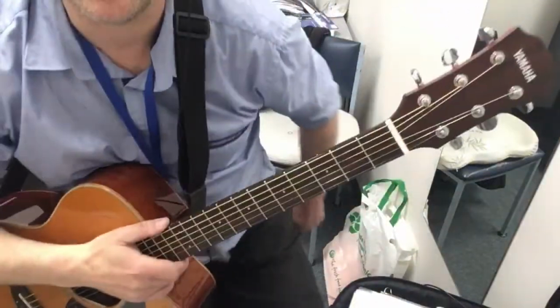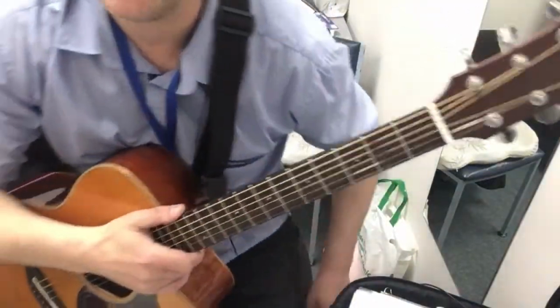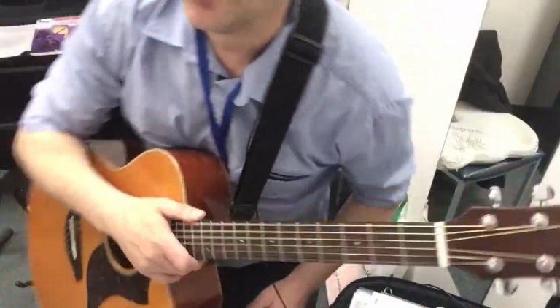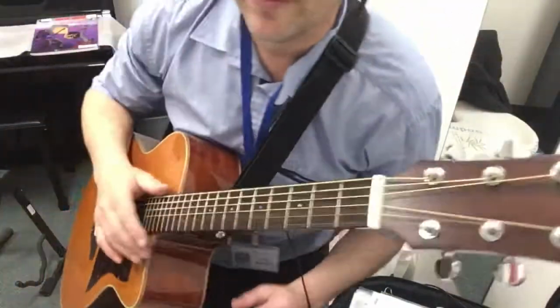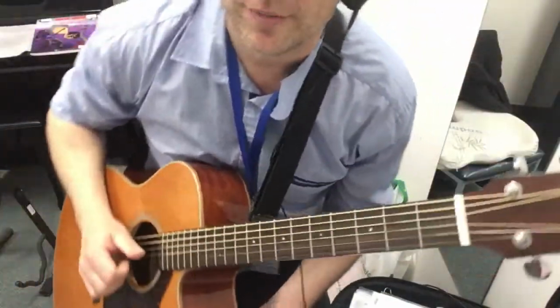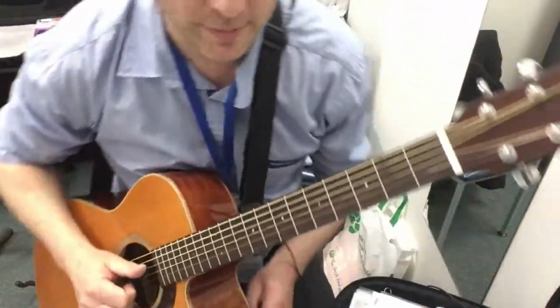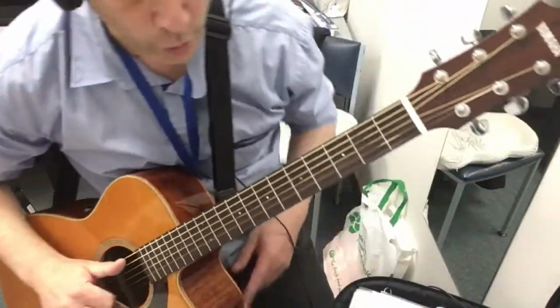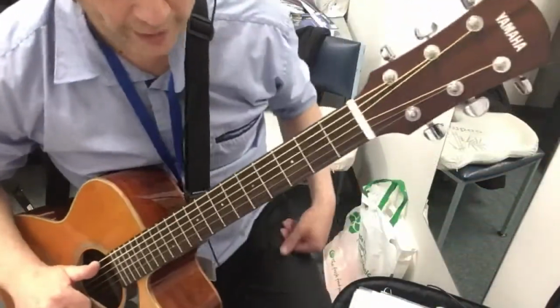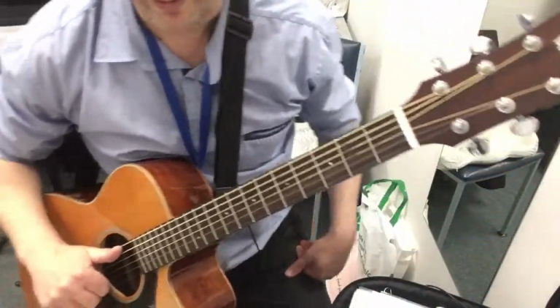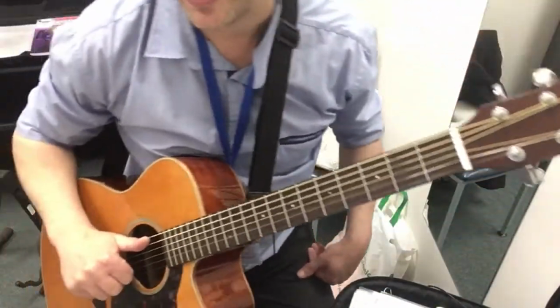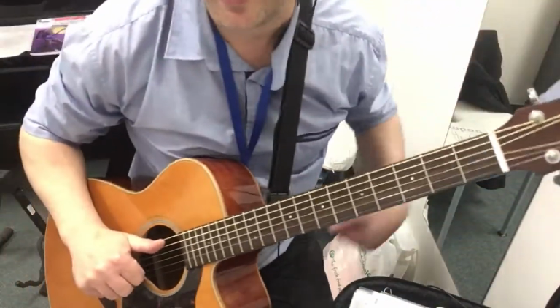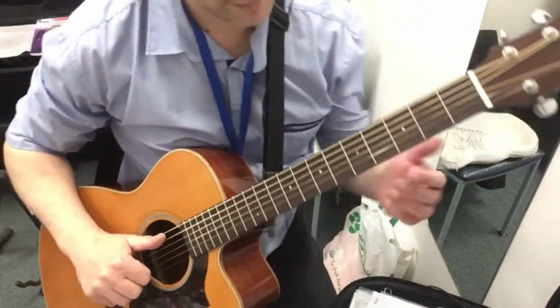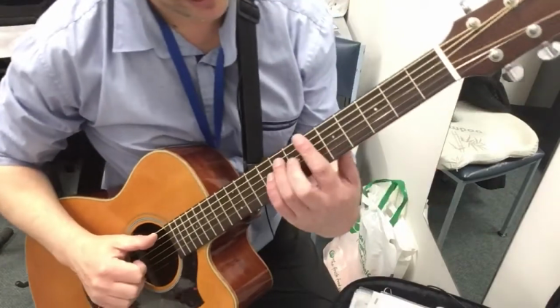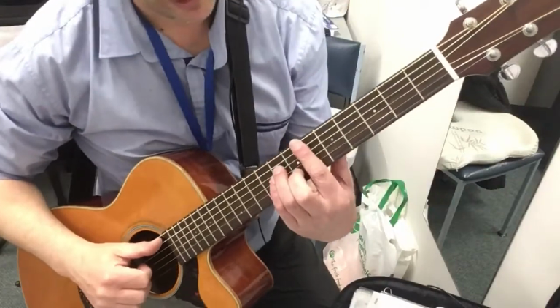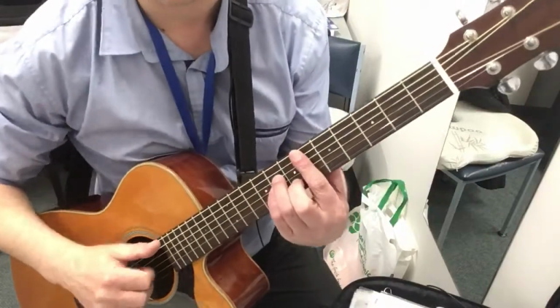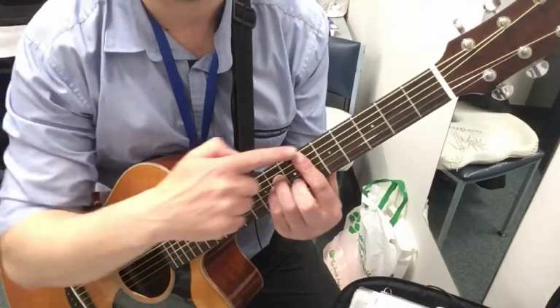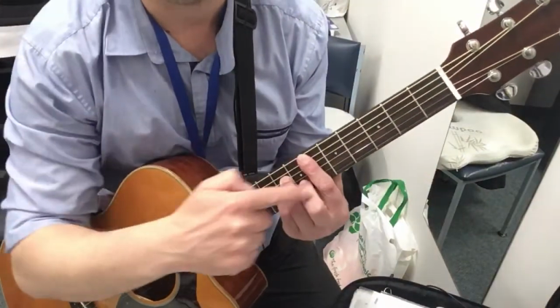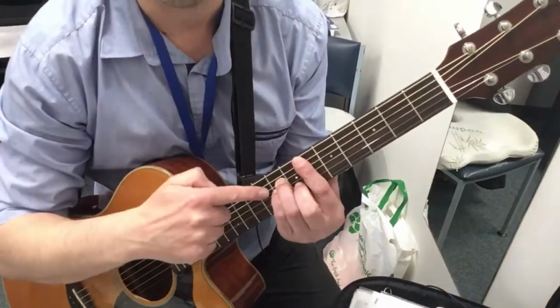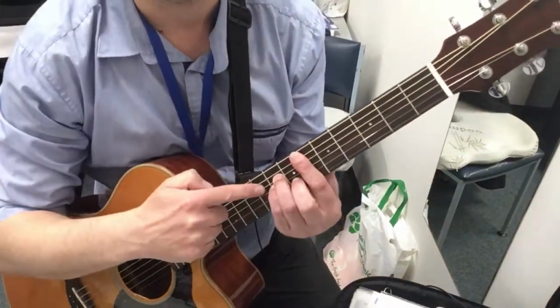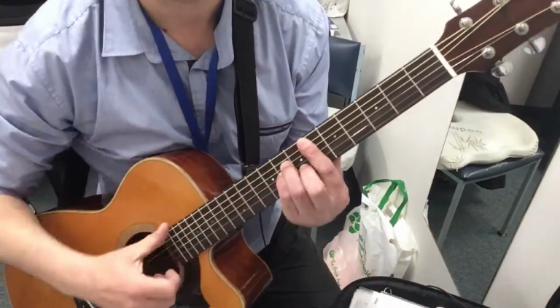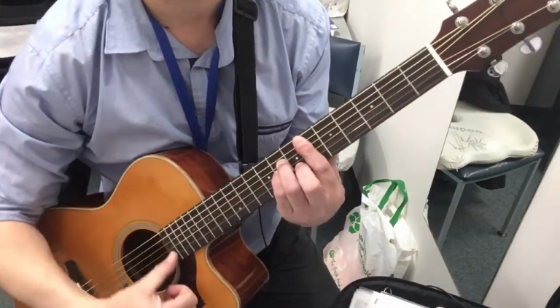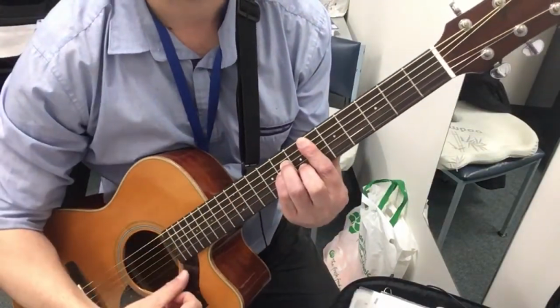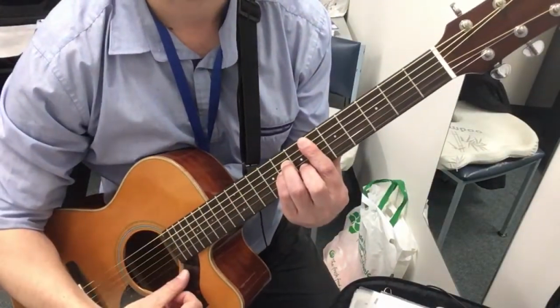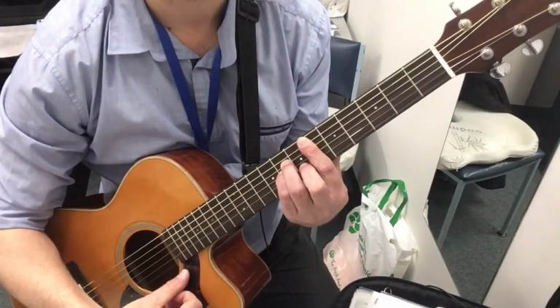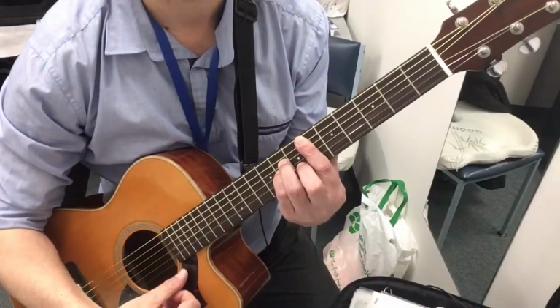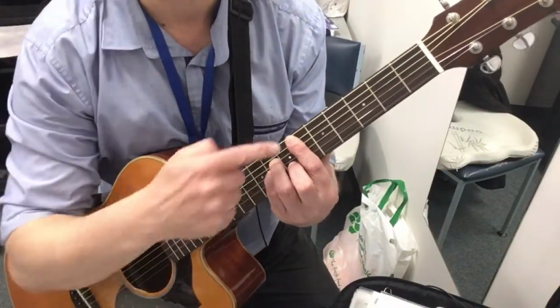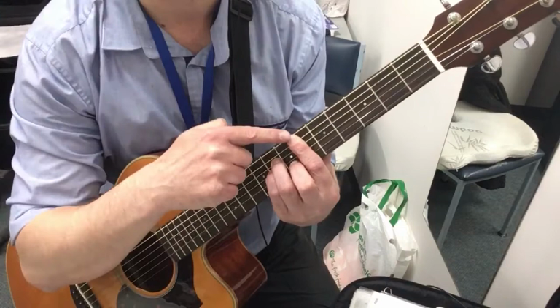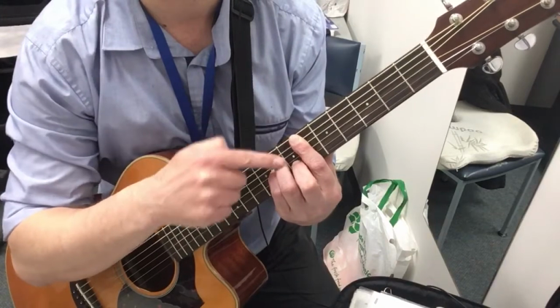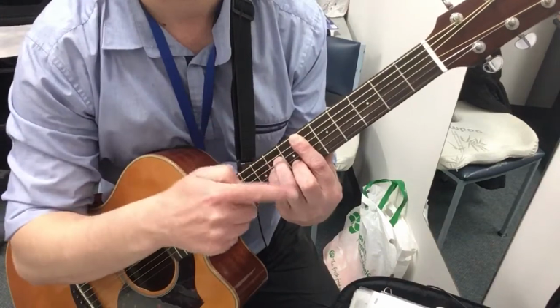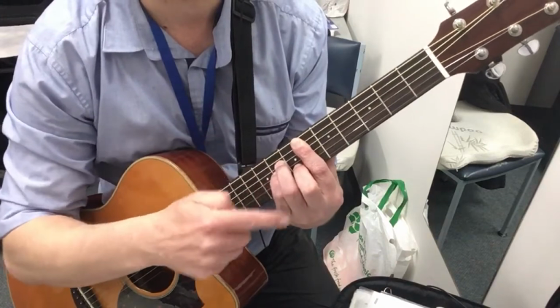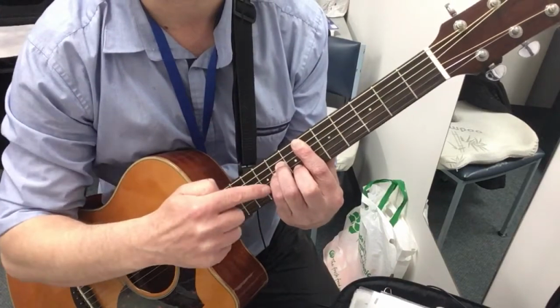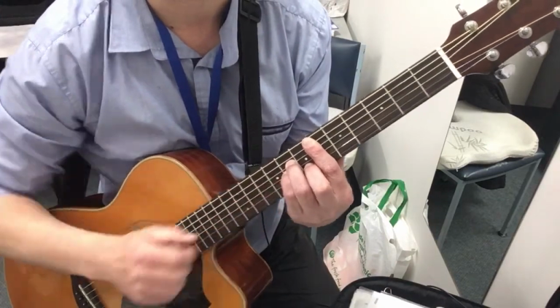So the song is called Corner of the Earth by Jamiroquai, or however you say that guy's name. And it starts off with this E minor shape. So 6th fret, A minor shaped bar chord.